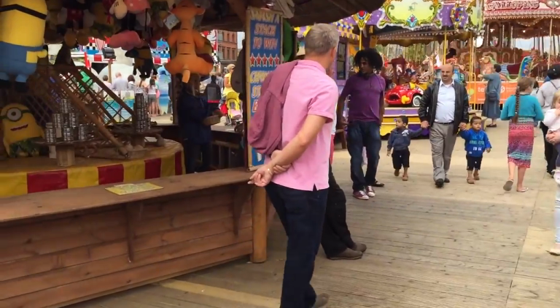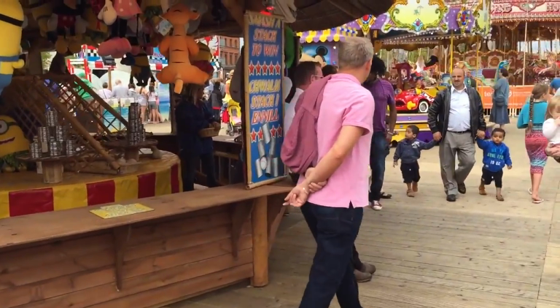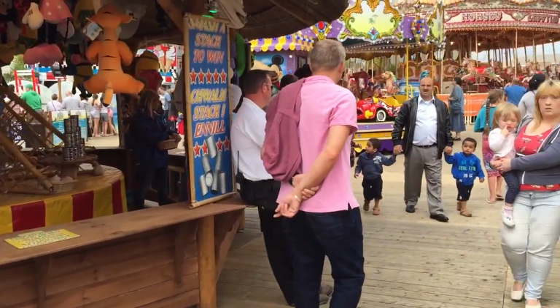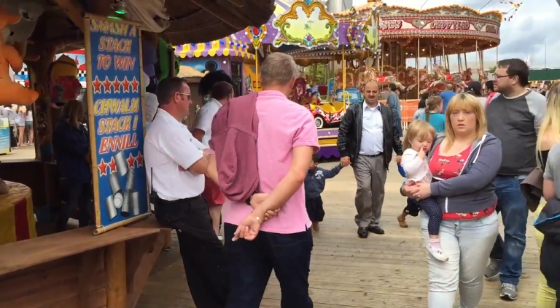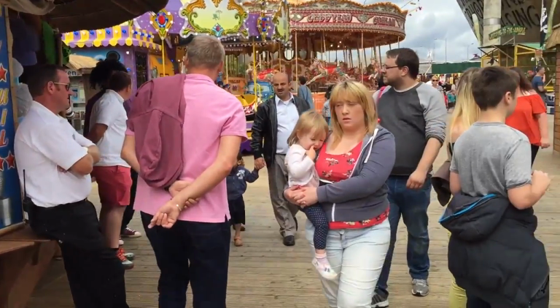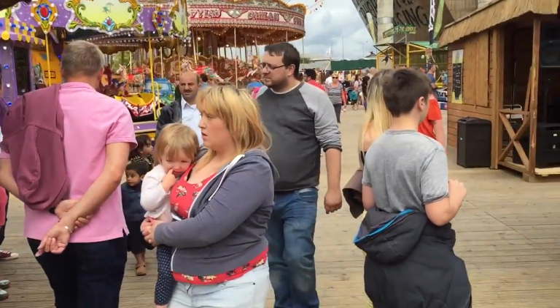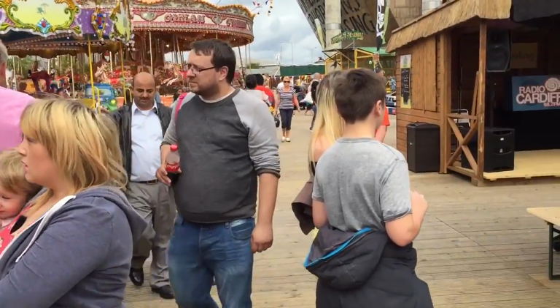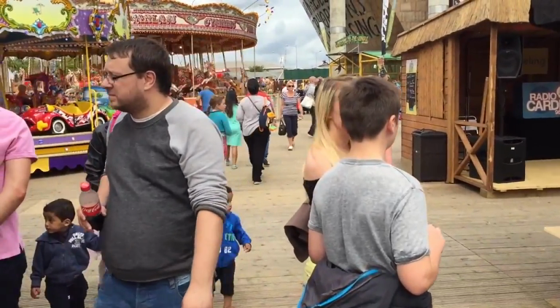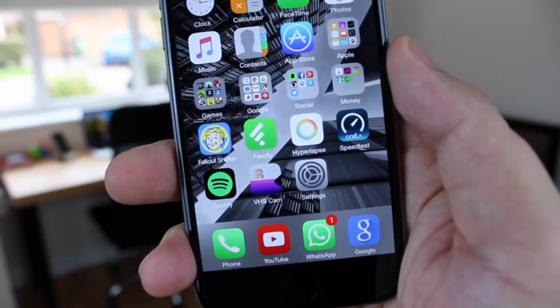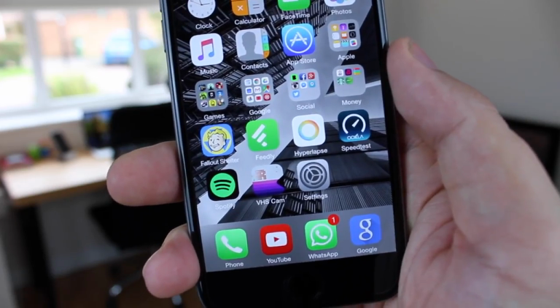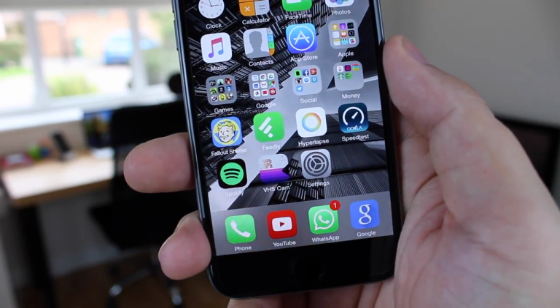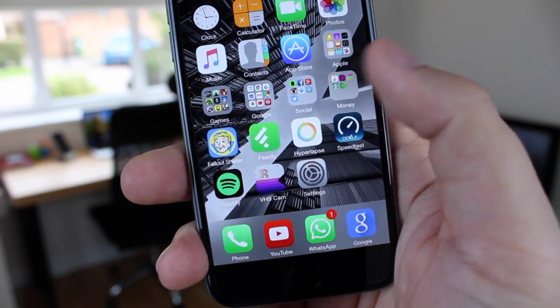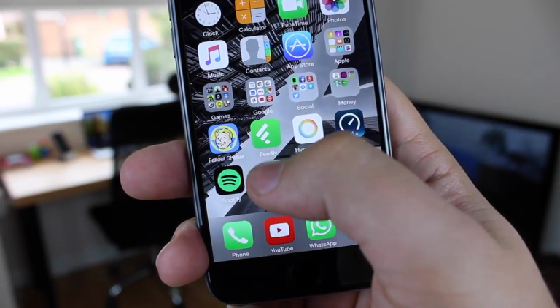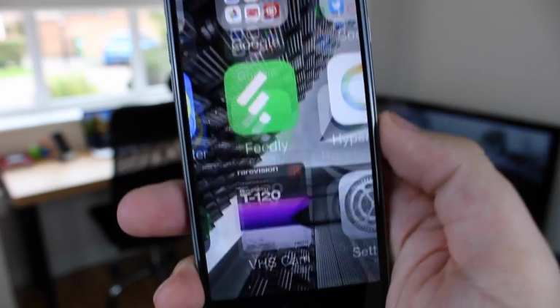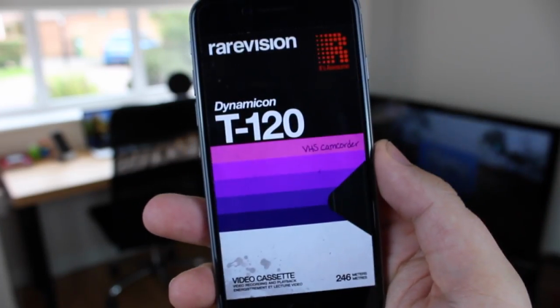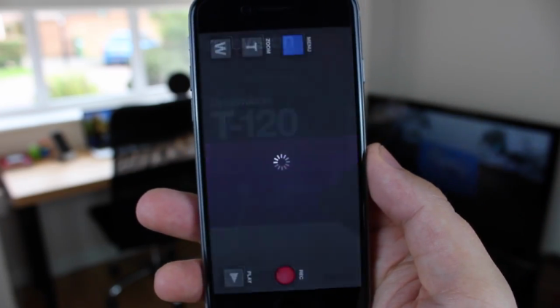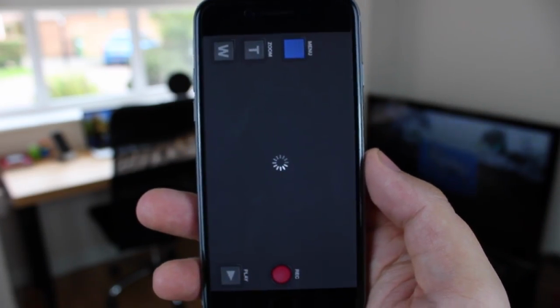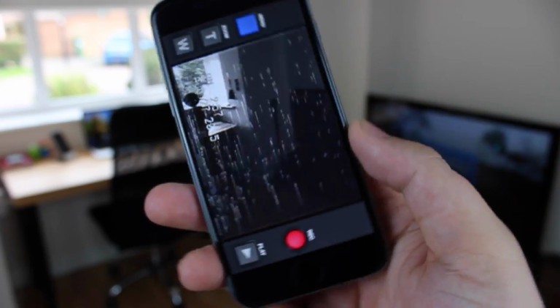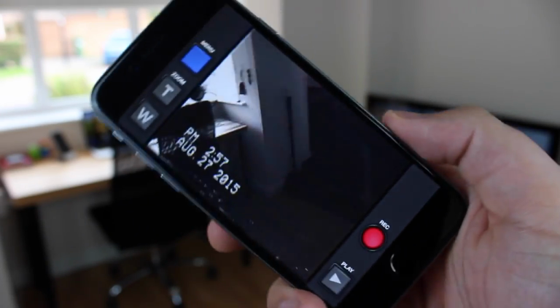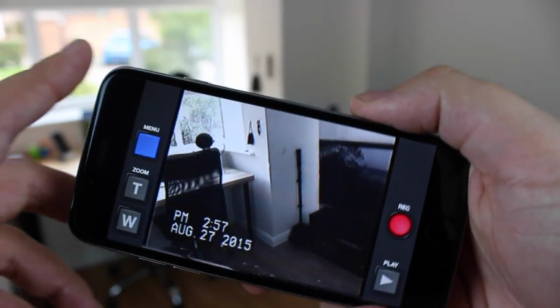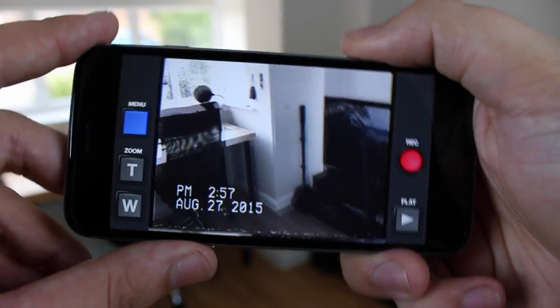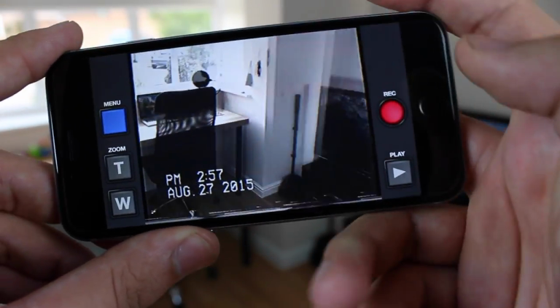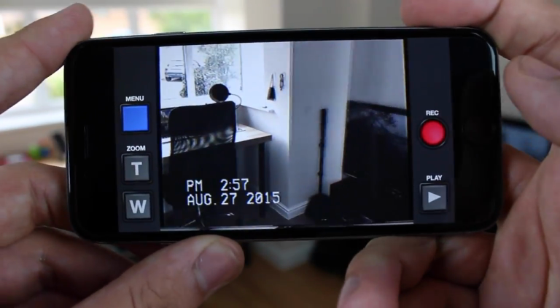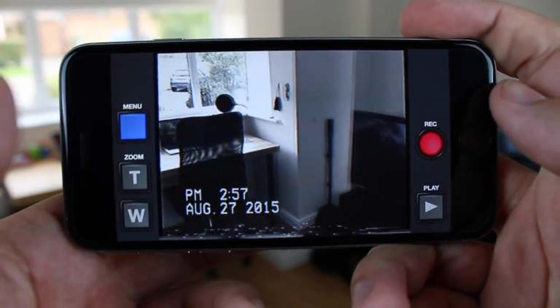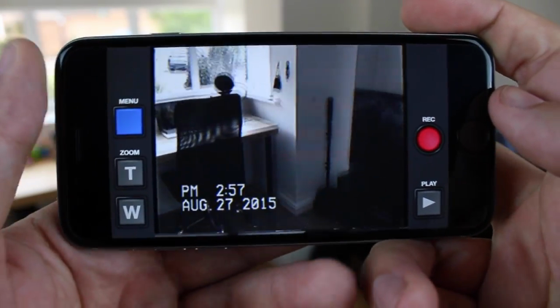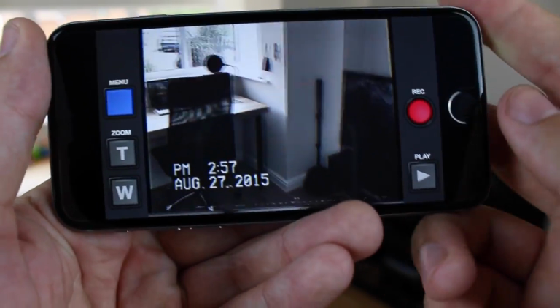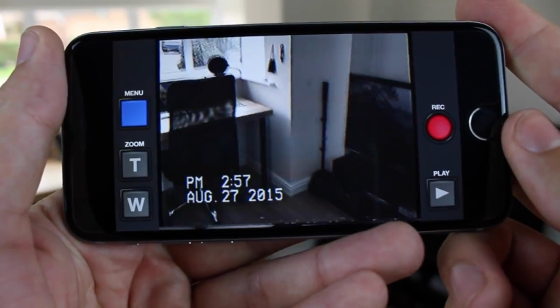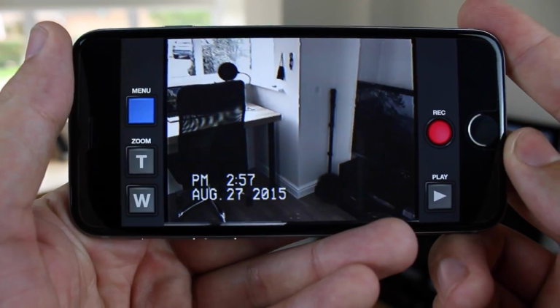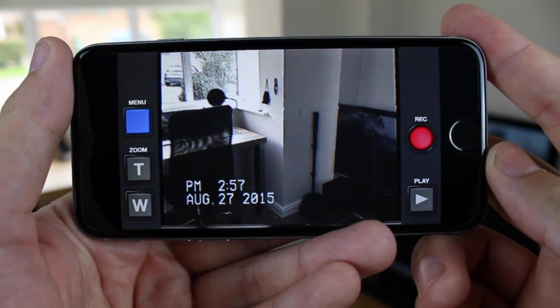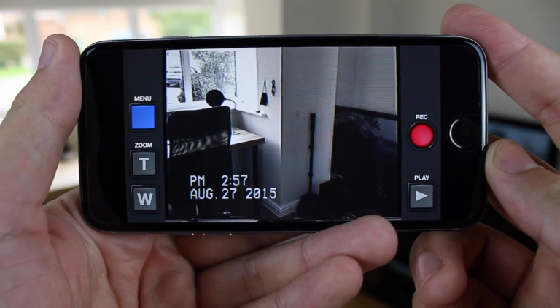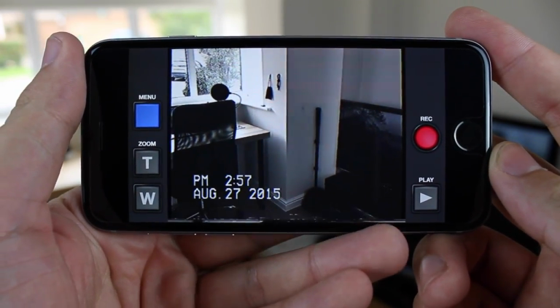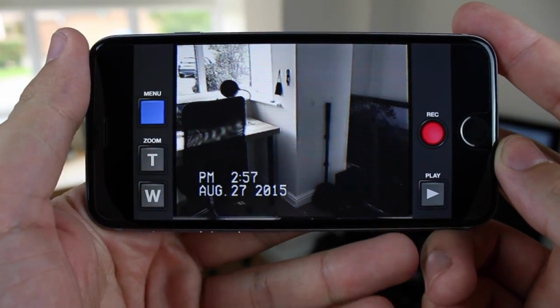But what if you don't necessarily want to have such good looking video and you want to maybe go a bit retro? Well today we're going to be looking at an awesome application called VHS Camcorder. It's available in the App Store now and we're going to be taking a first look.